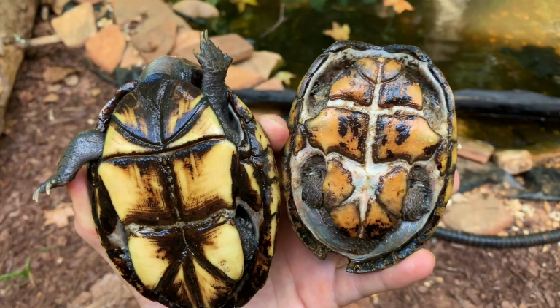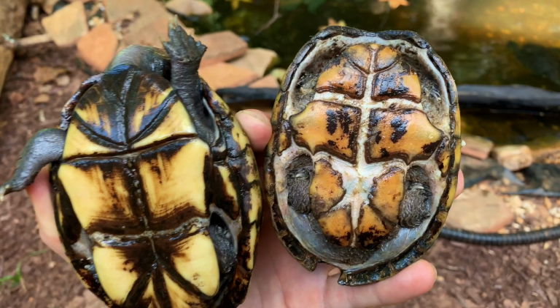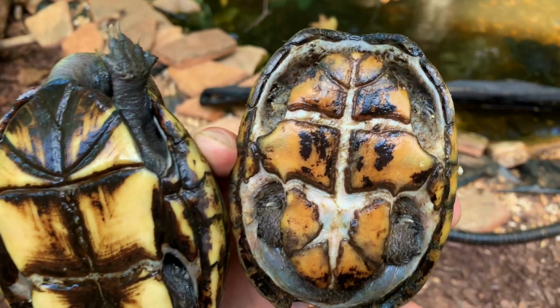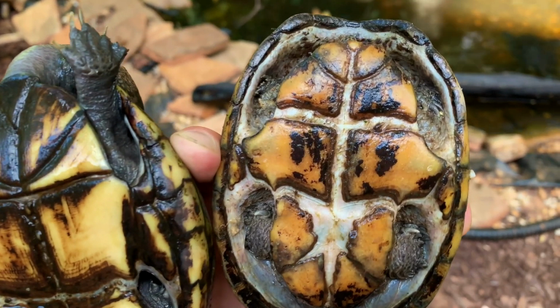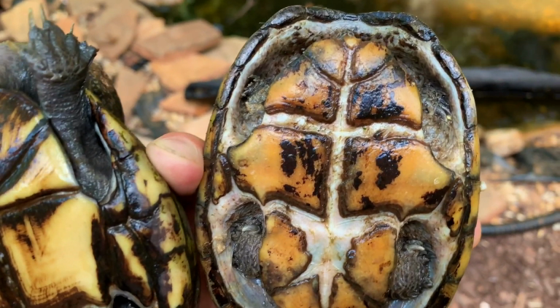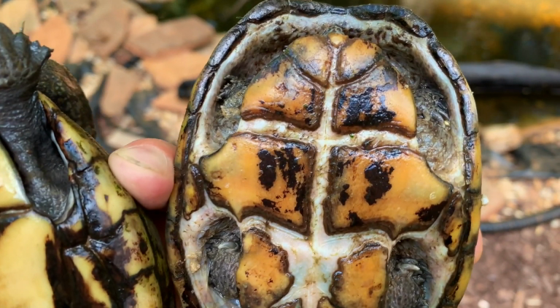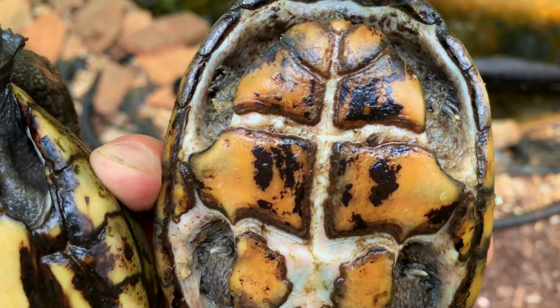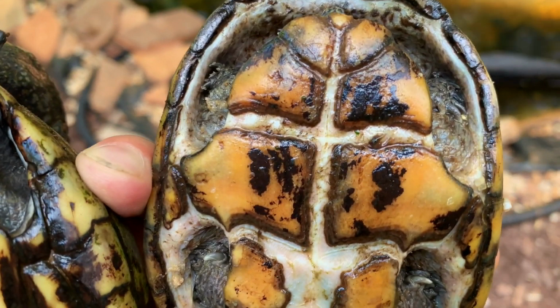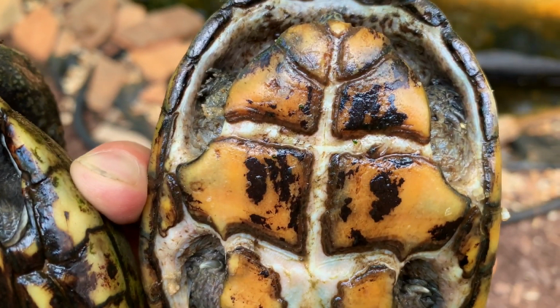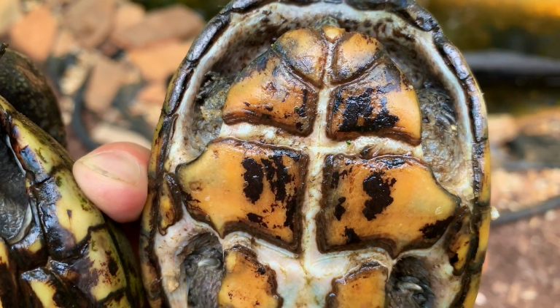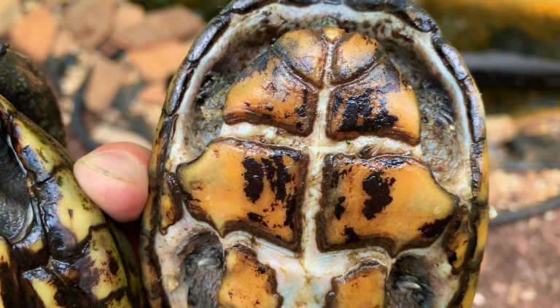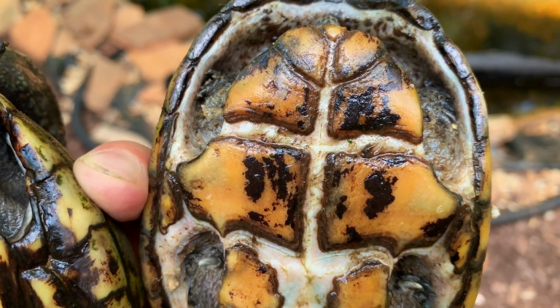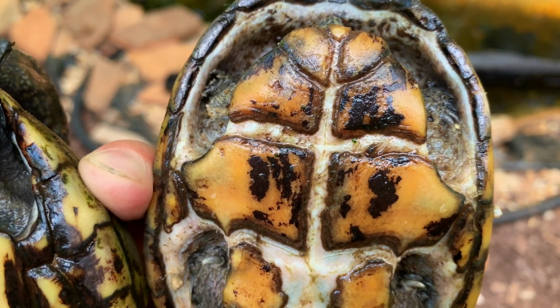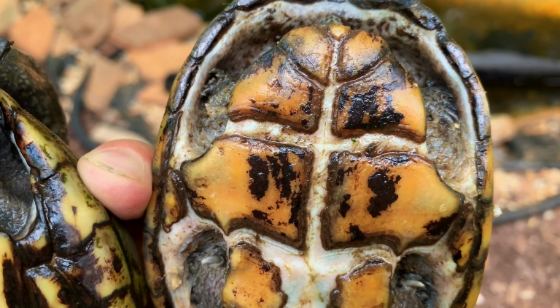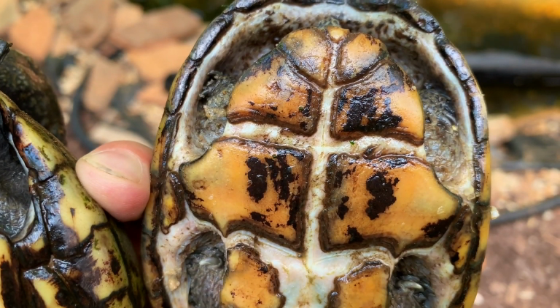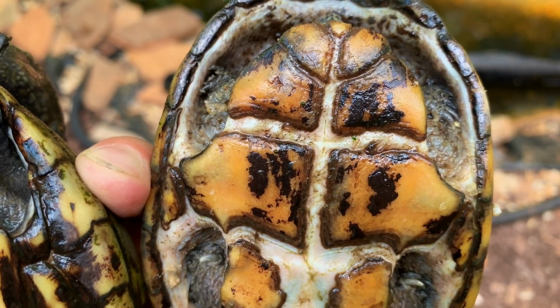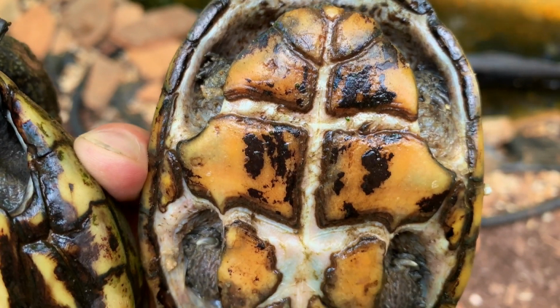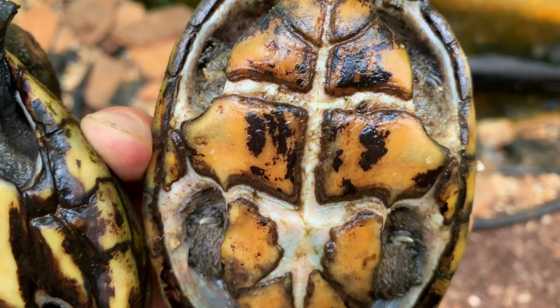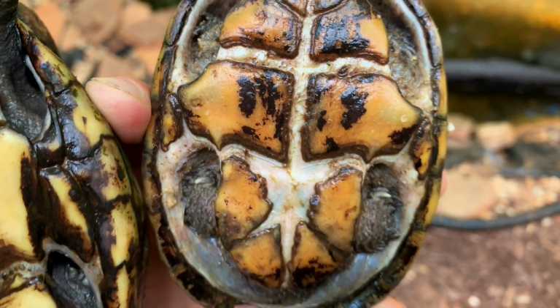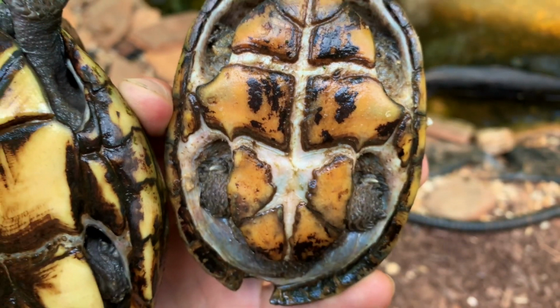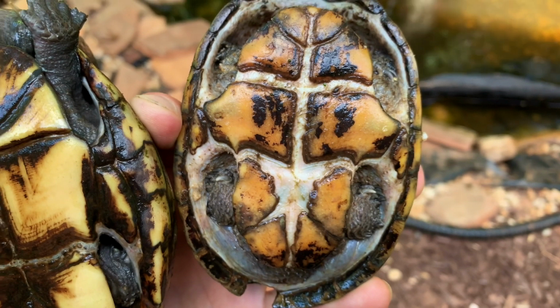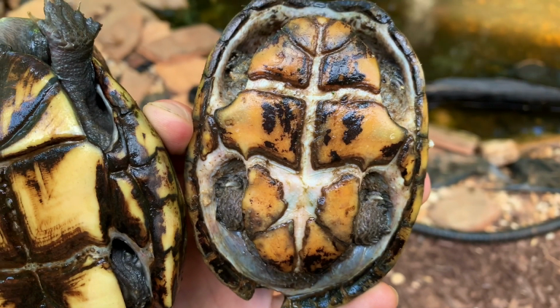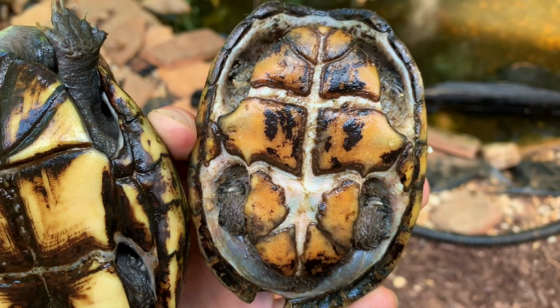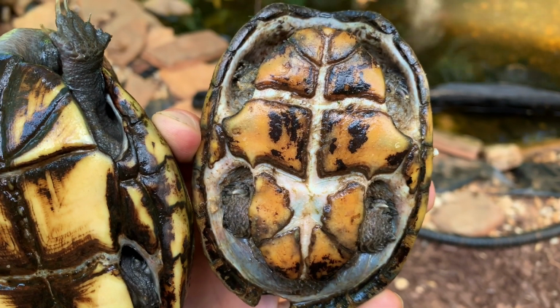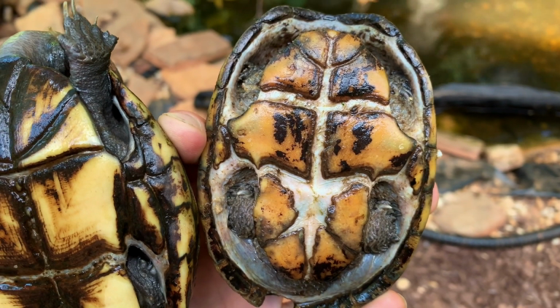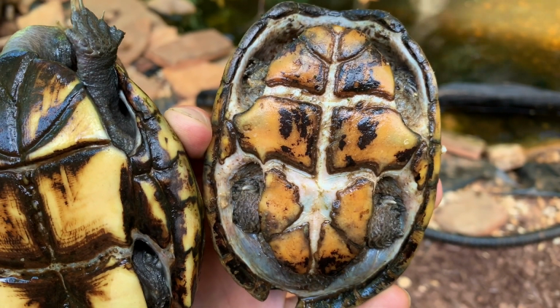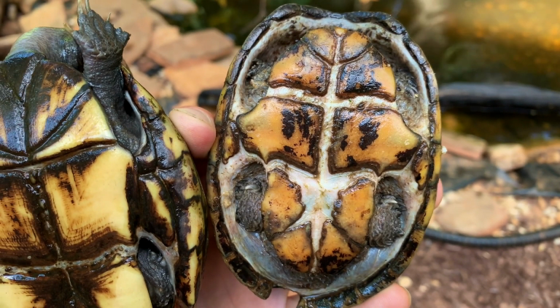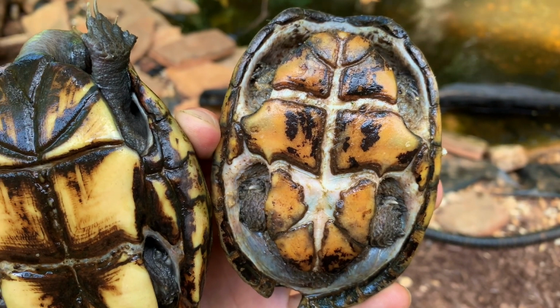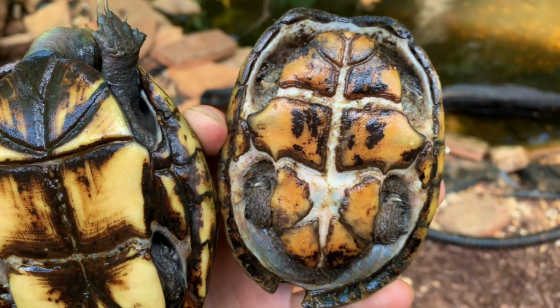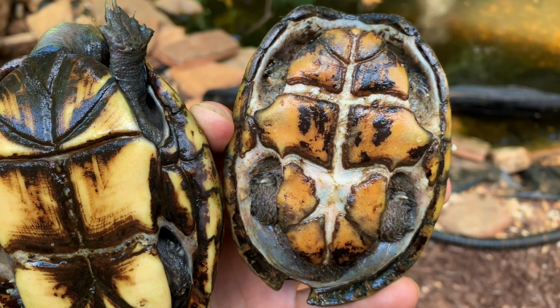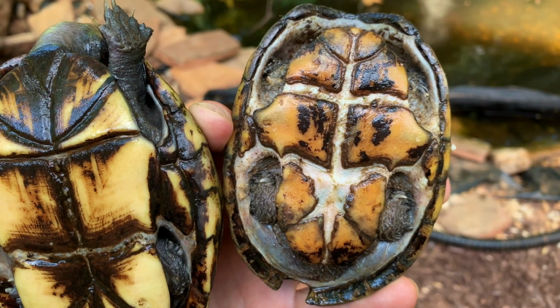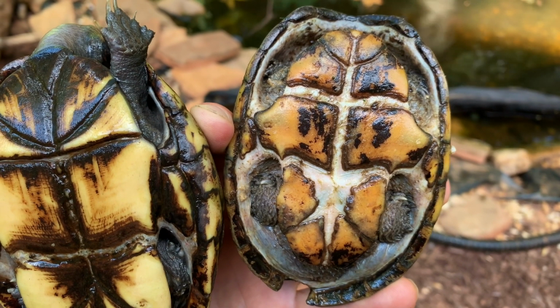If you look at the common musk, it has one hinge and it's very slight, and then the rest of it is a small plastron with a lot of large areas of skin.